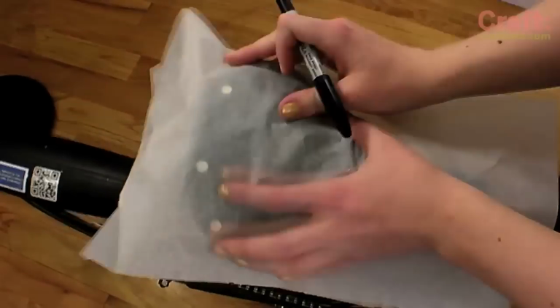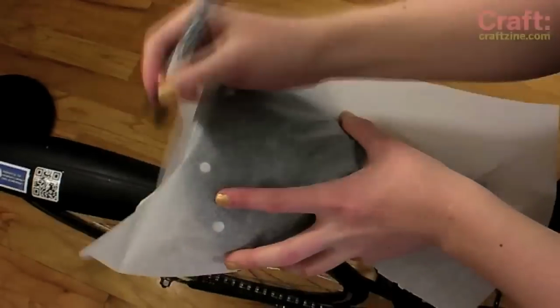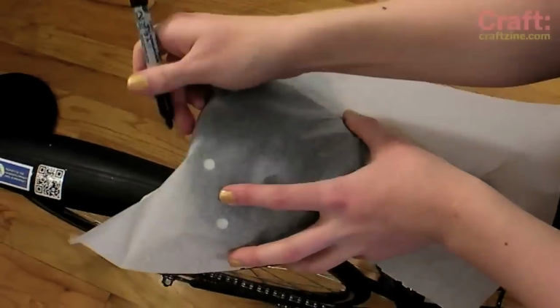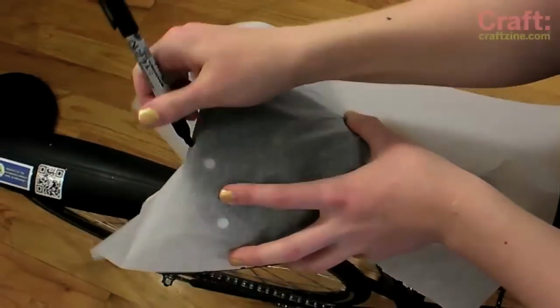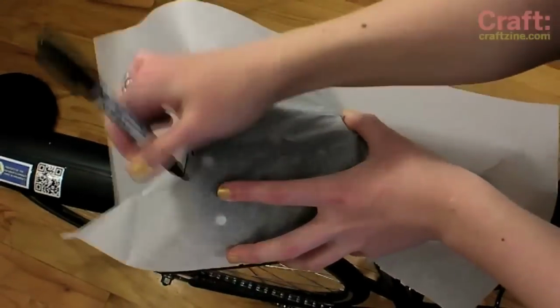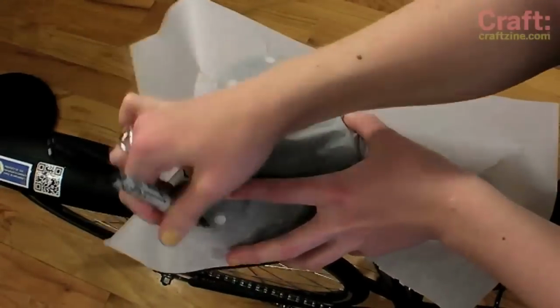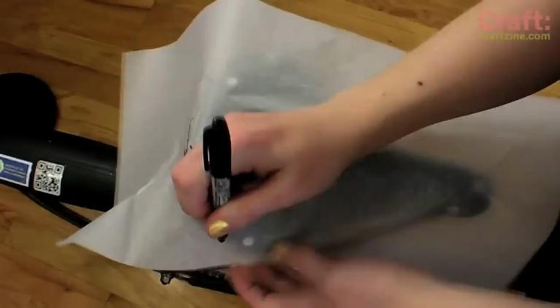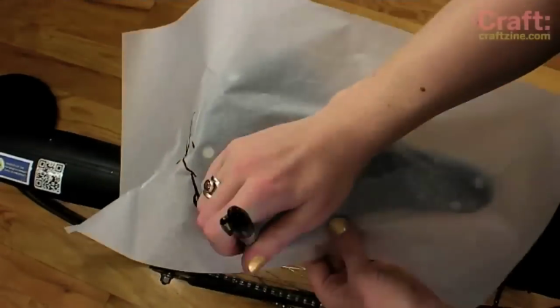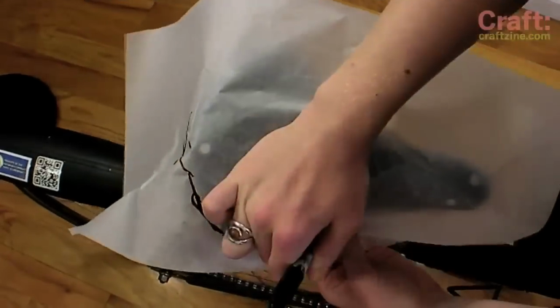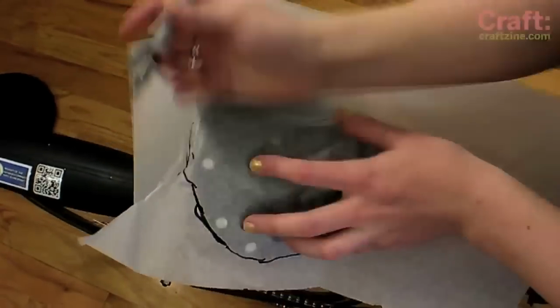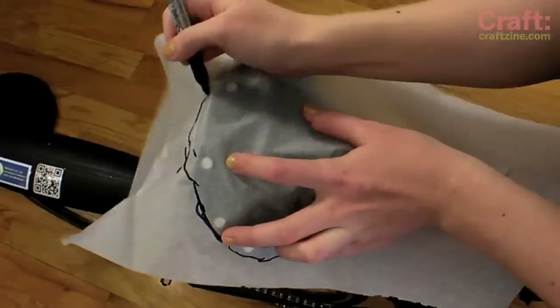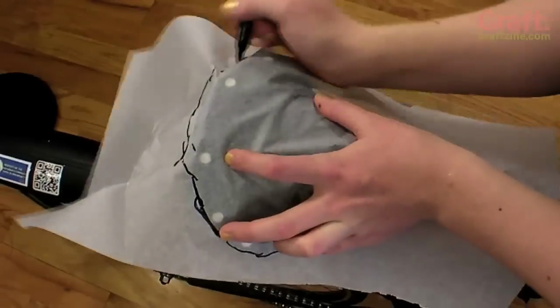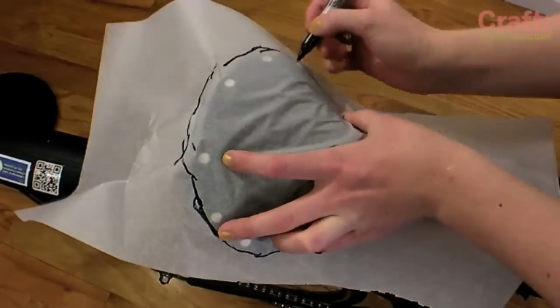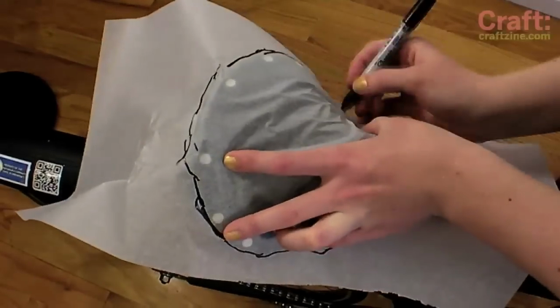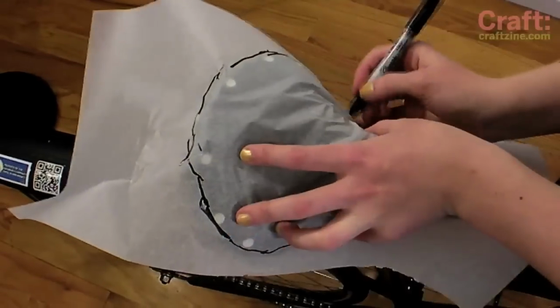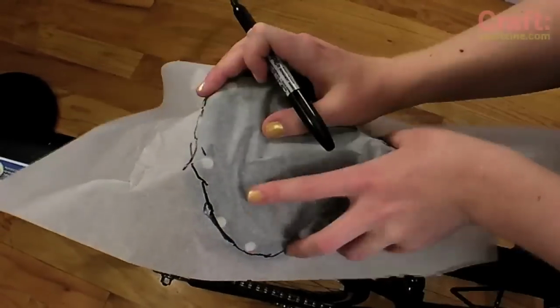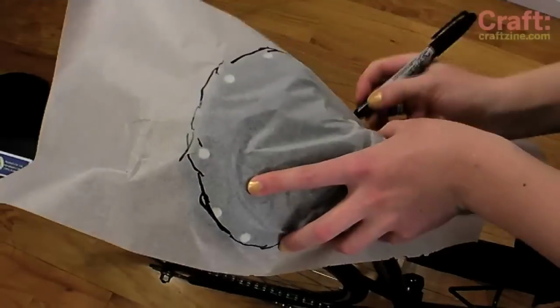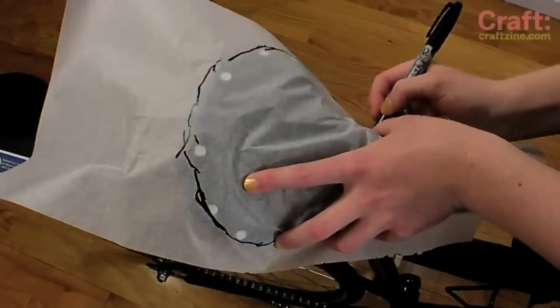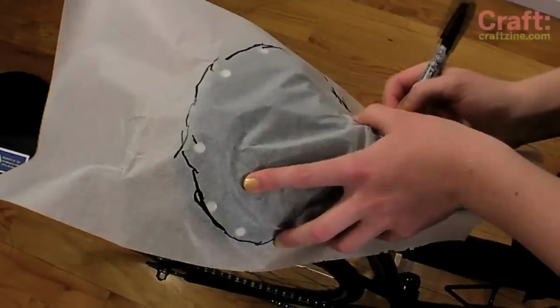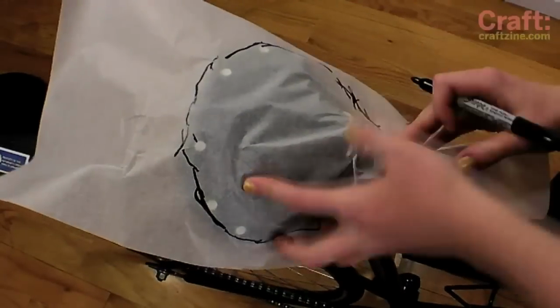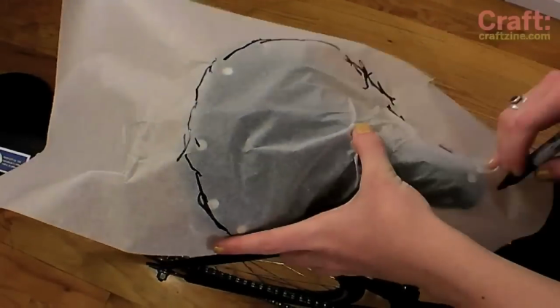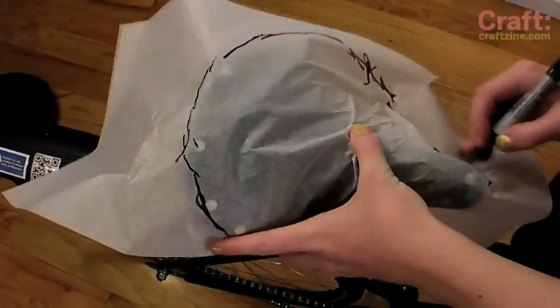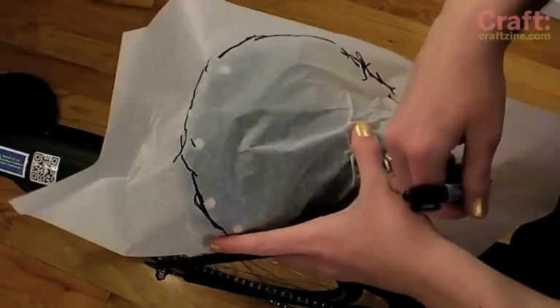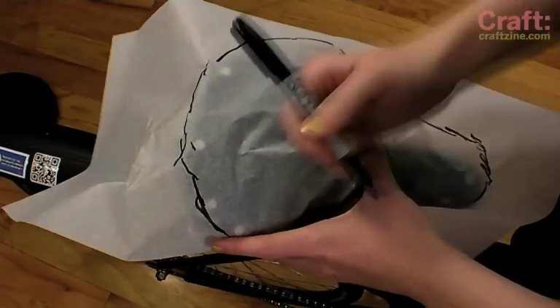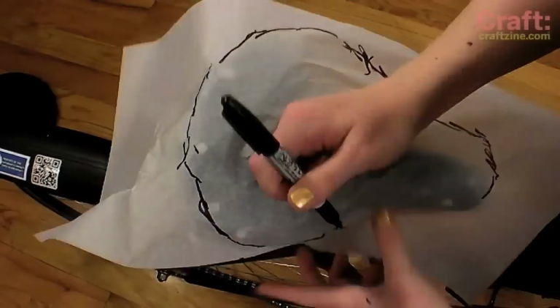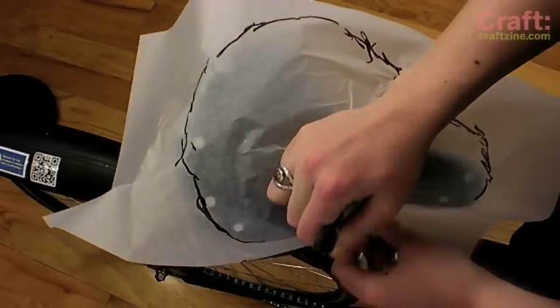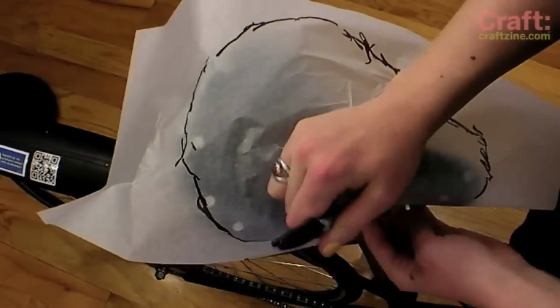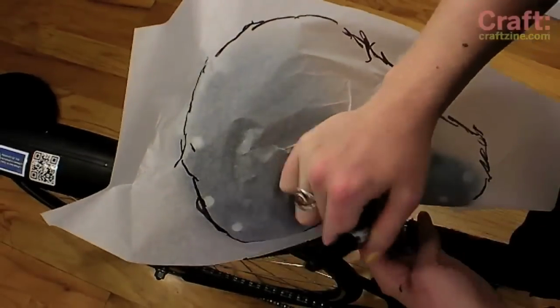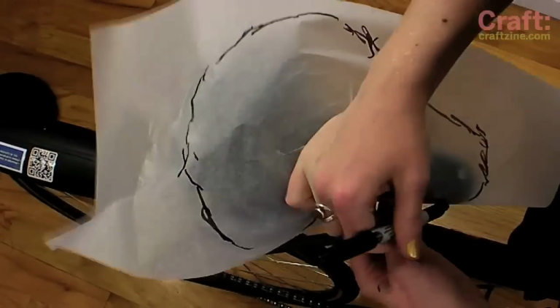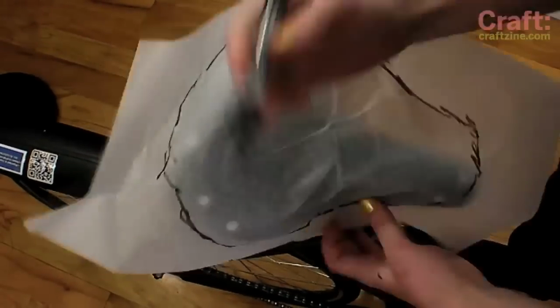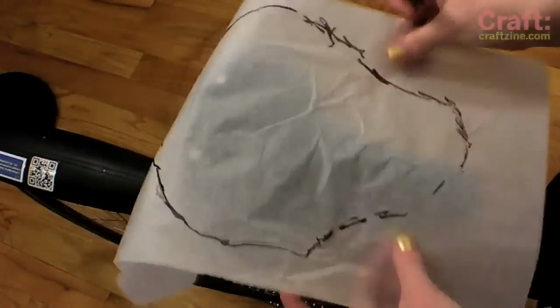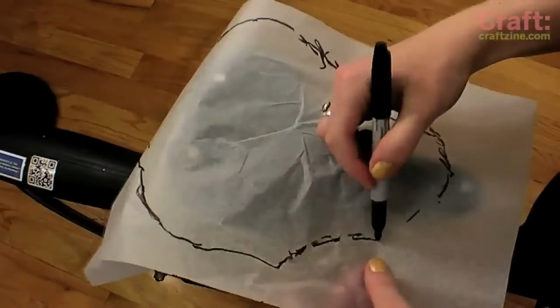To create a cover that fits your bike seat perfectly, trace a pattern onto paper, following the outside contour of the bike saddle. Don't worry, it doesn't have to be pretty.